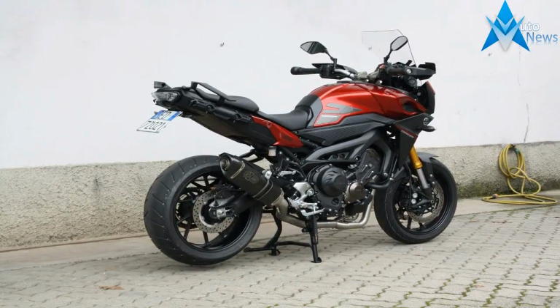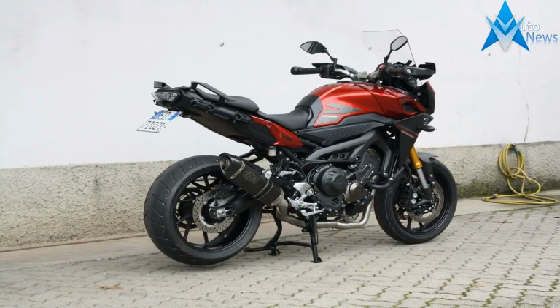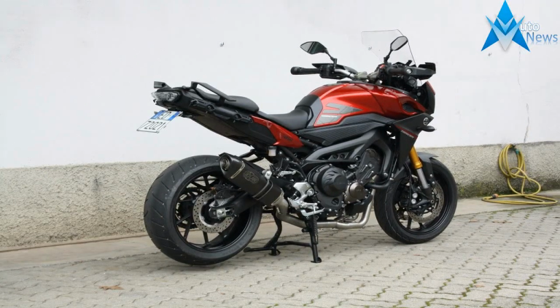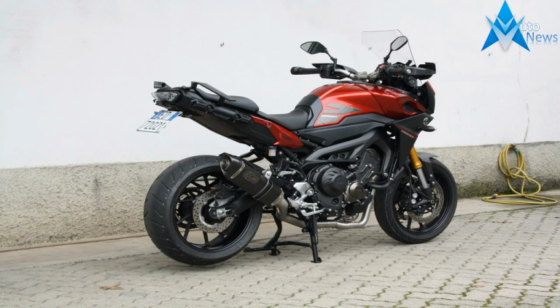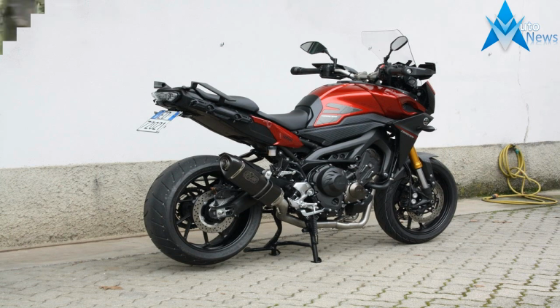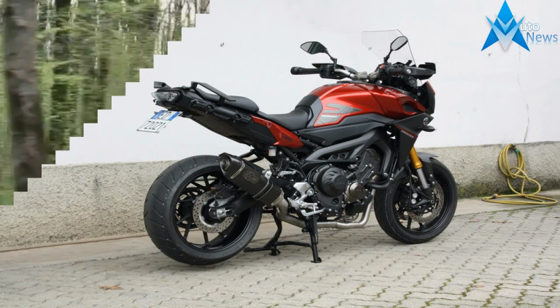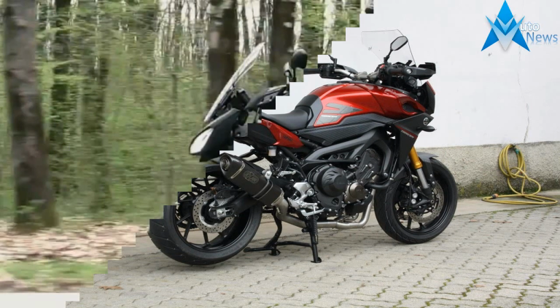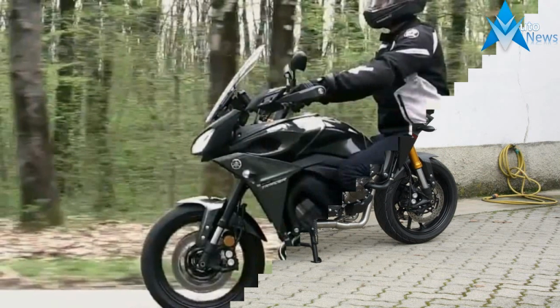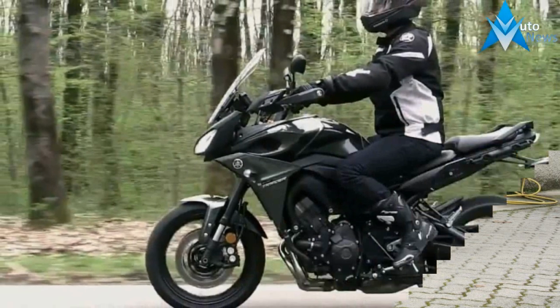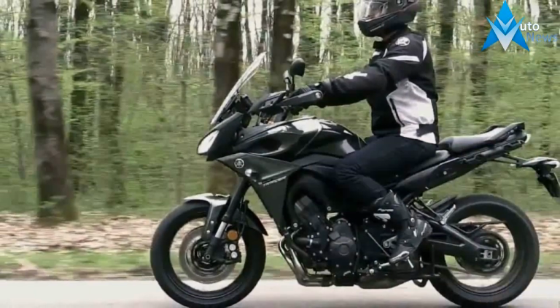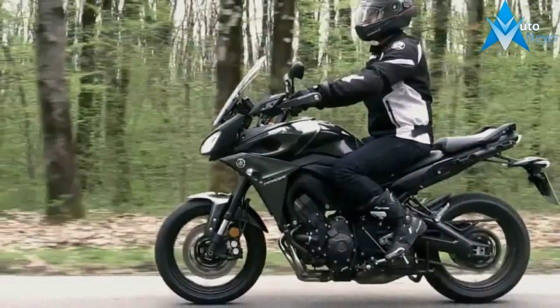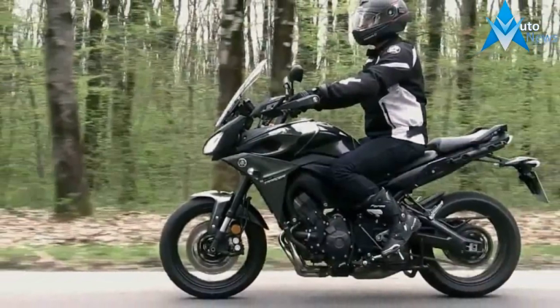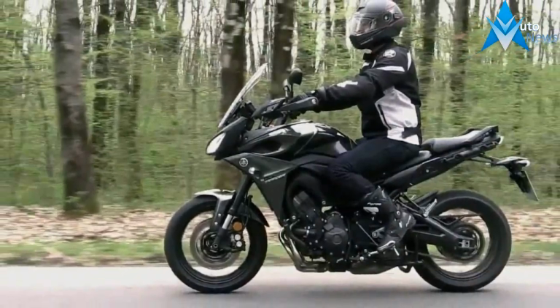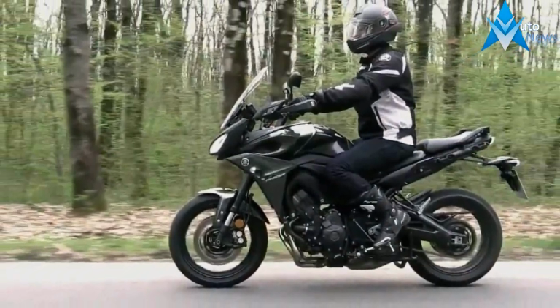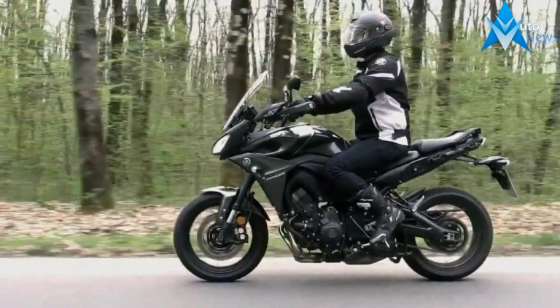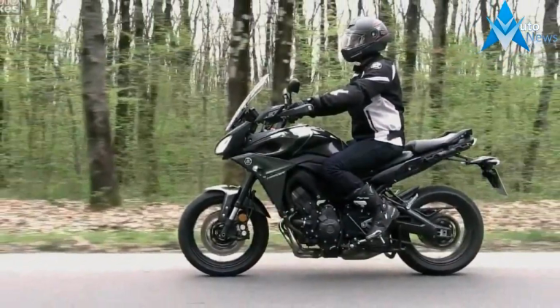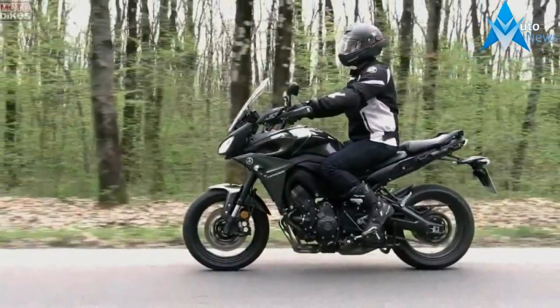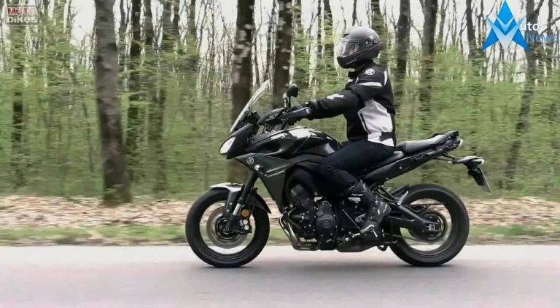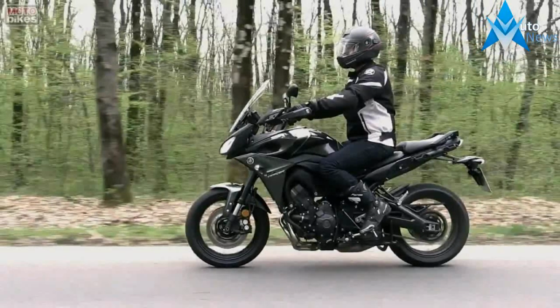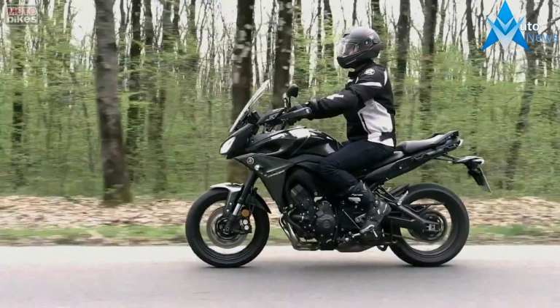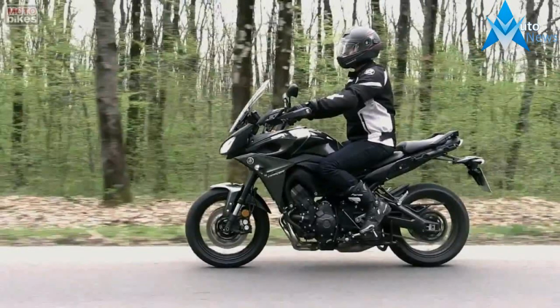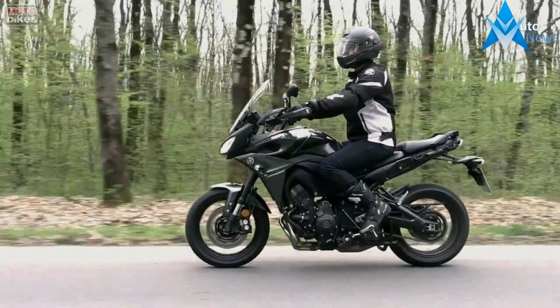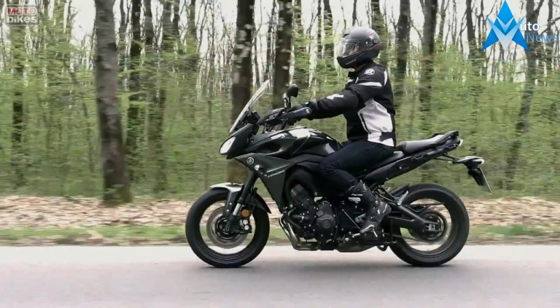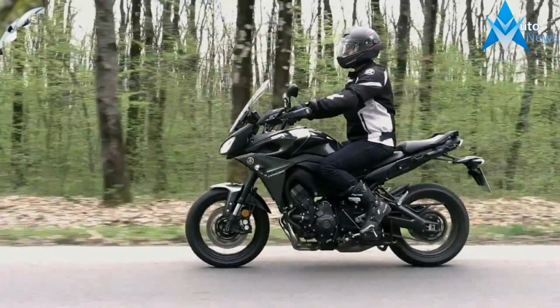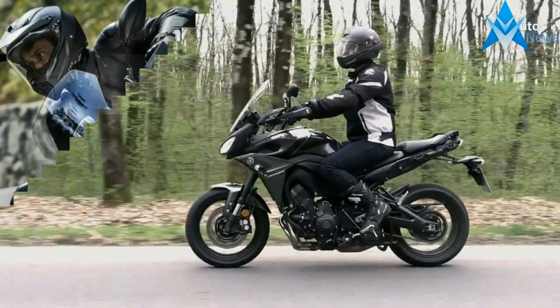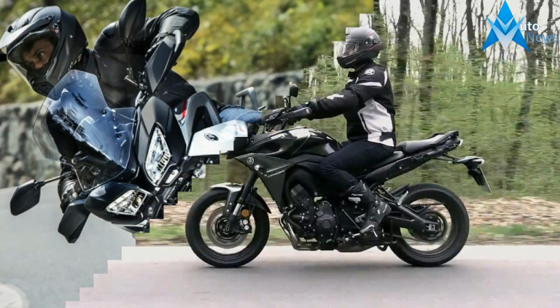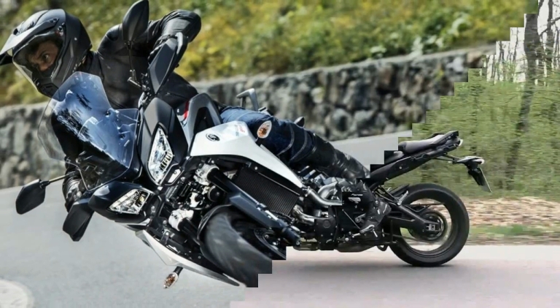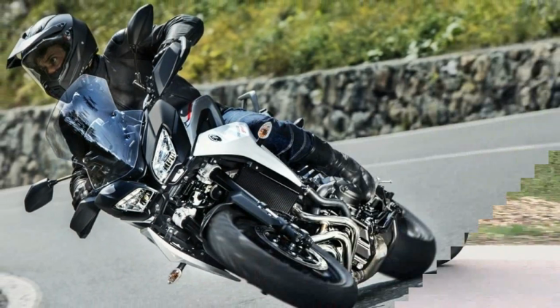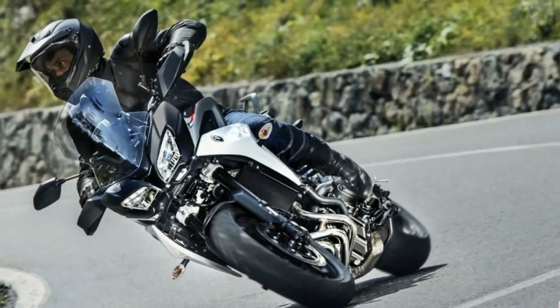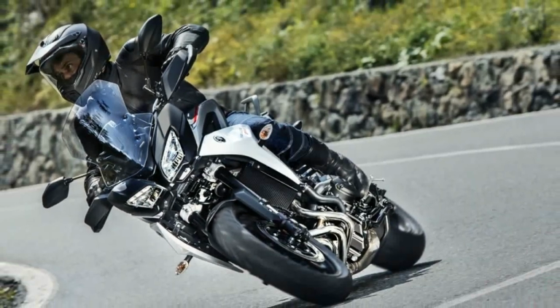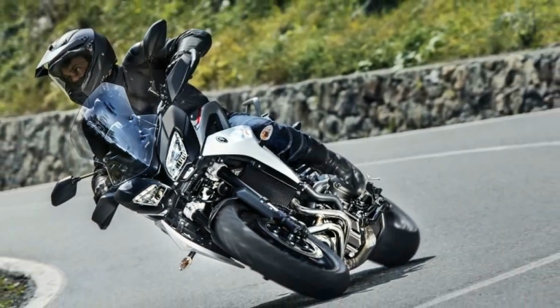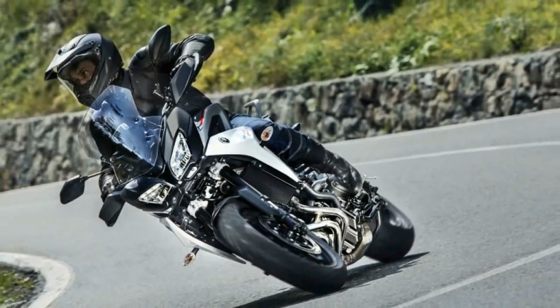The Tracer also gets an 18-liter fuel tank, which is 4 liters more than that of the MT-09. An LED tail light with split grab rails on top round off the rear look of the motorcycle.